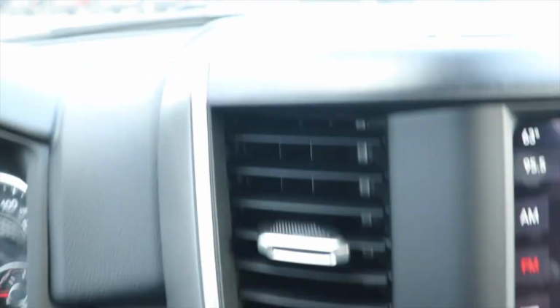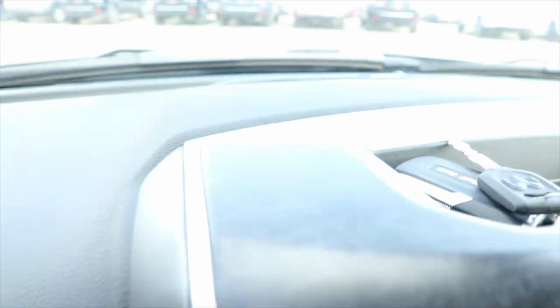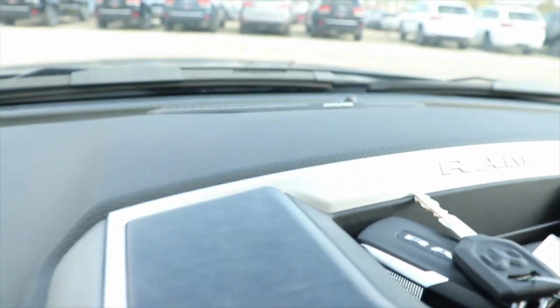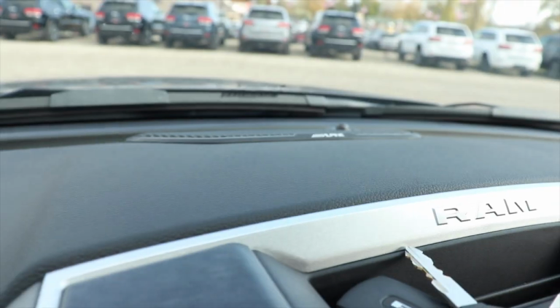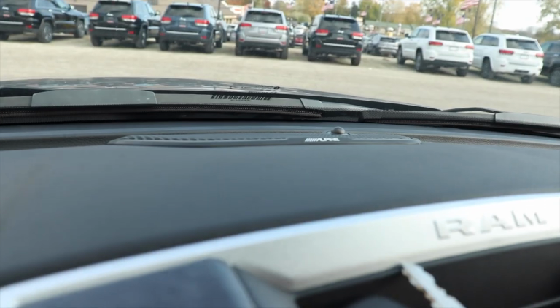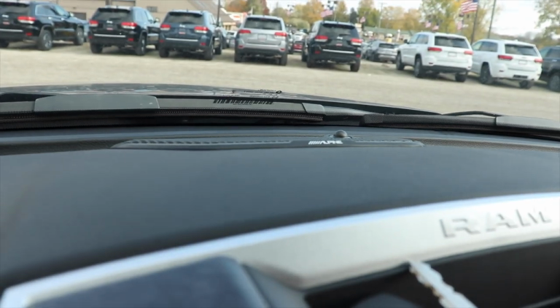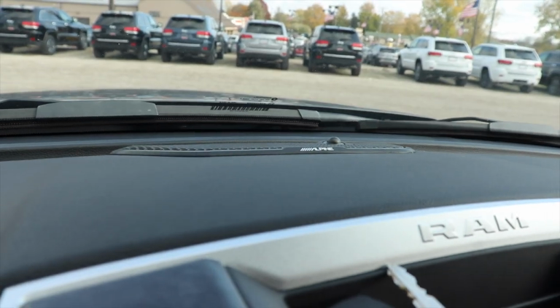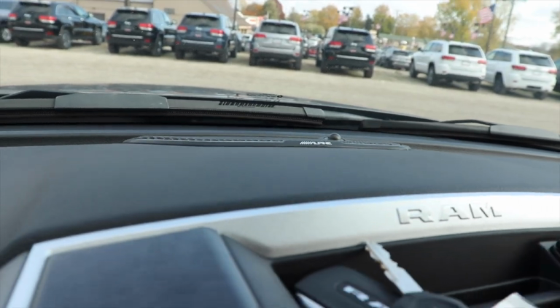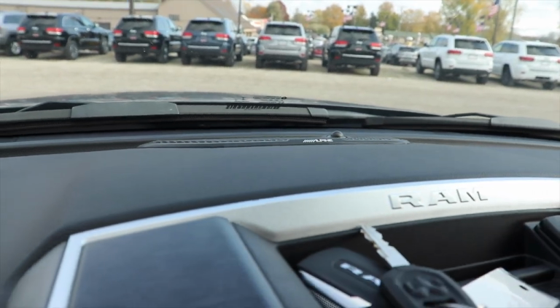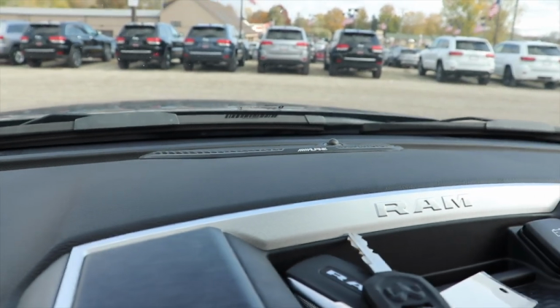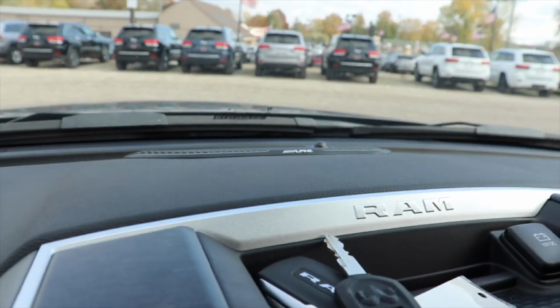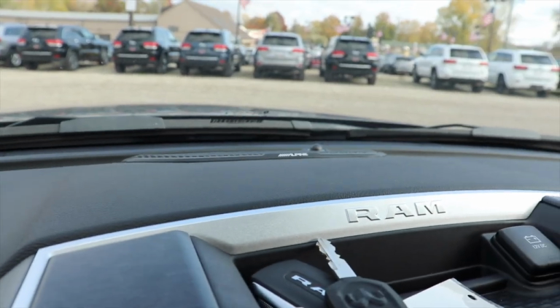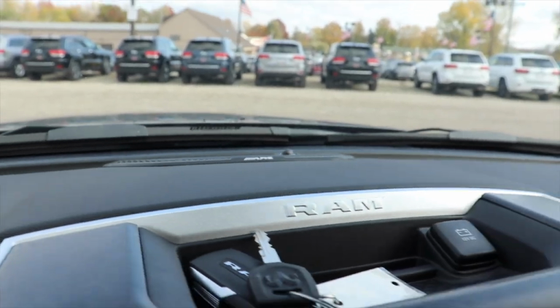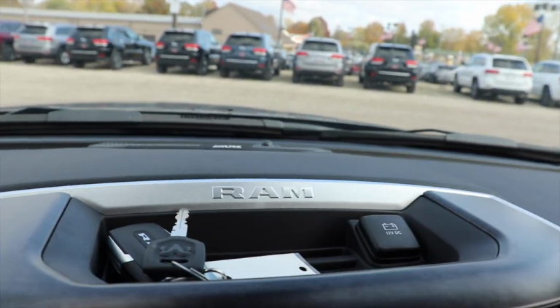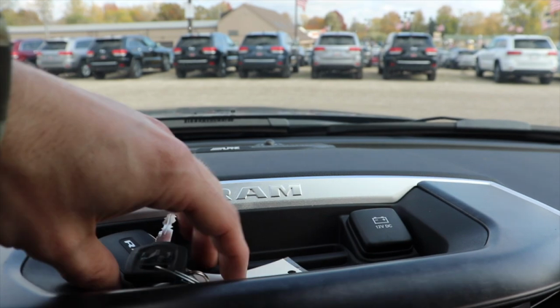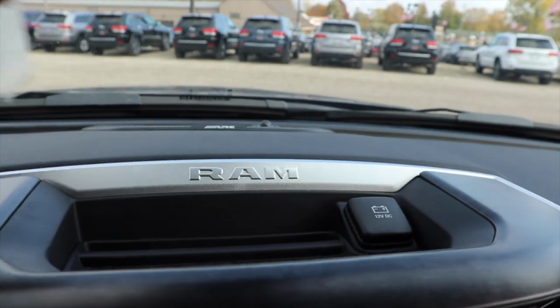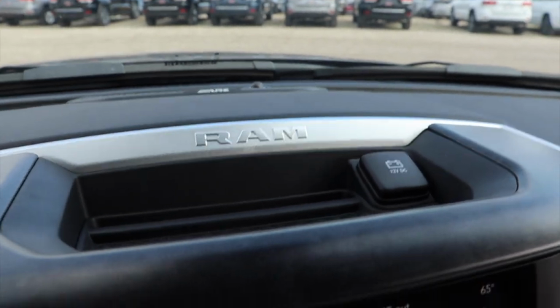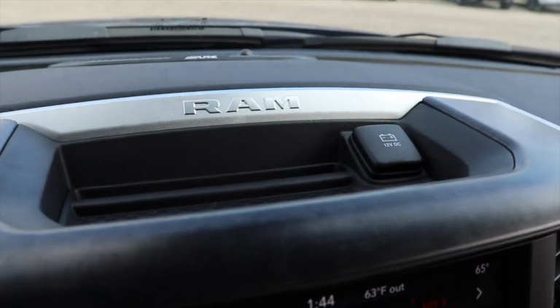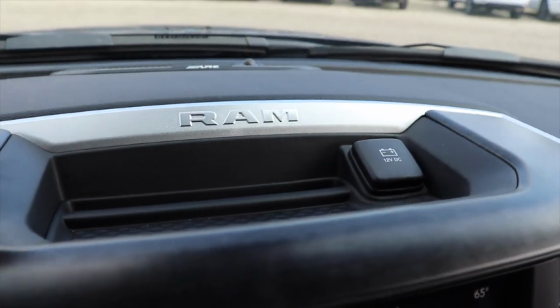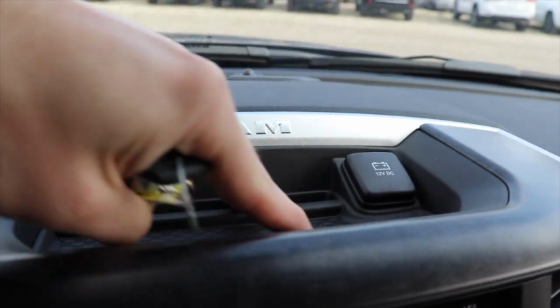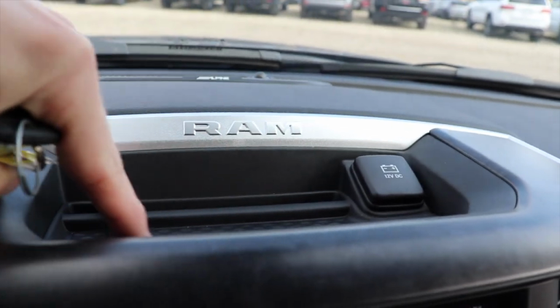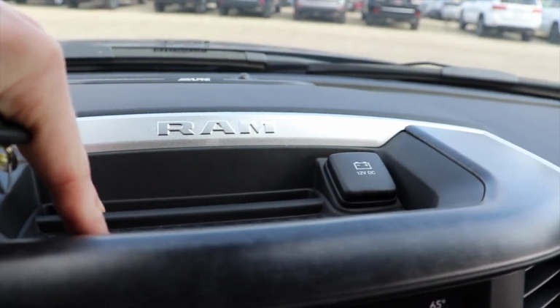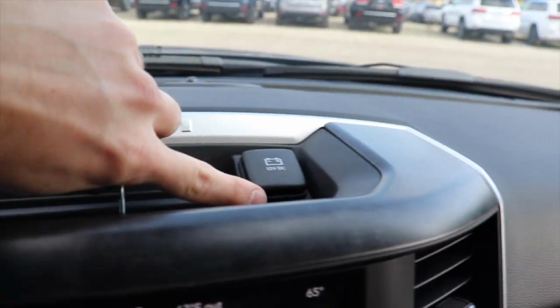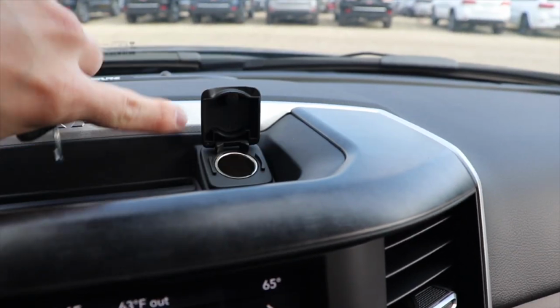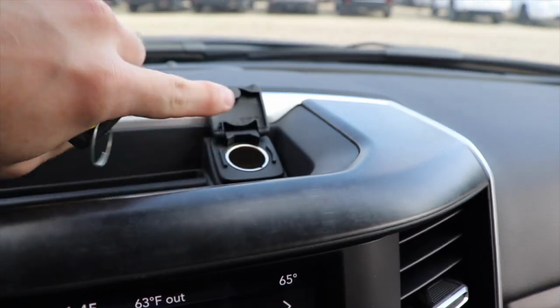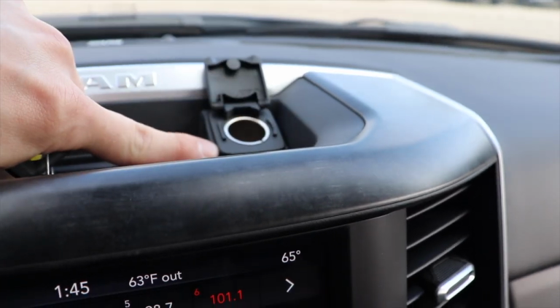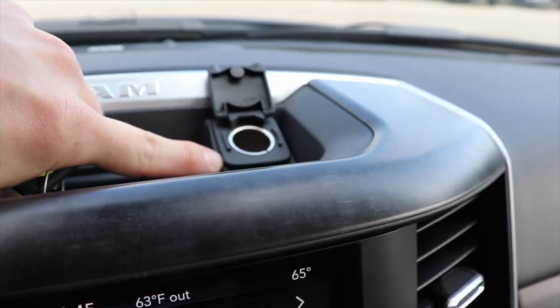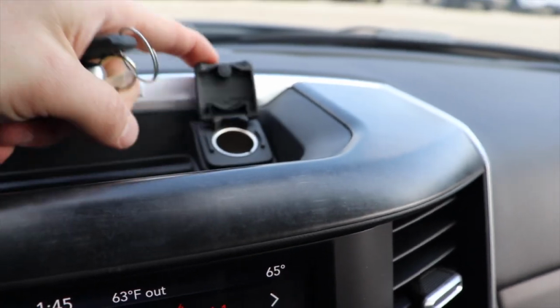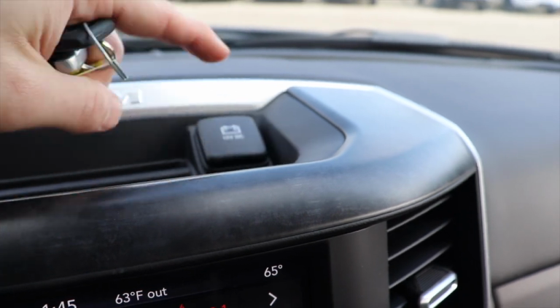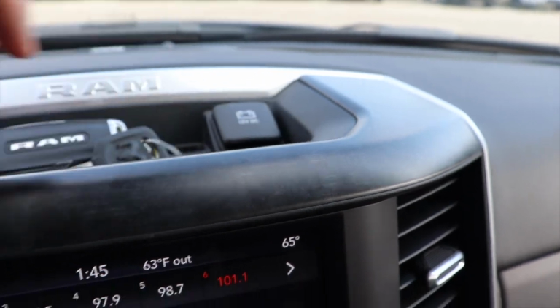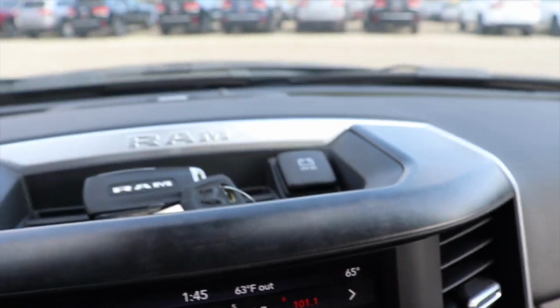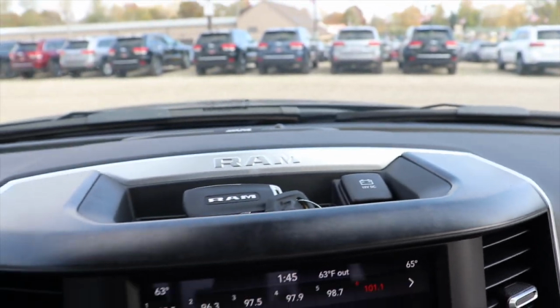Up top you have your Alpine speaker system — this does have the Alpine audio package. Right here you have a shallow storage compartment as well as a 12-volt outlet right there.